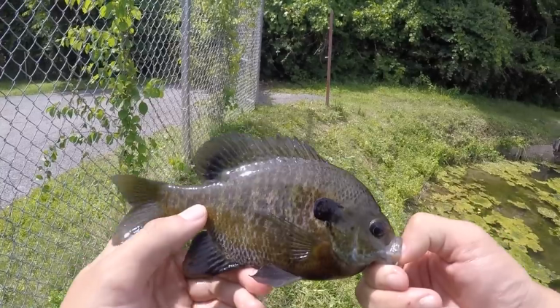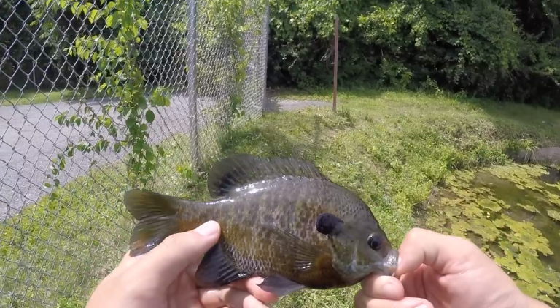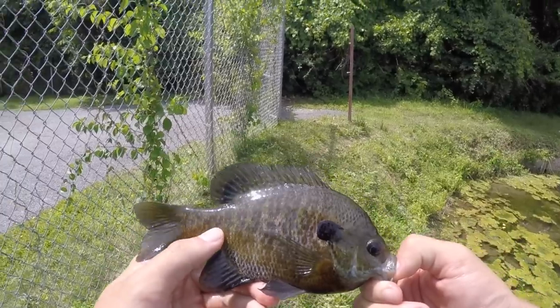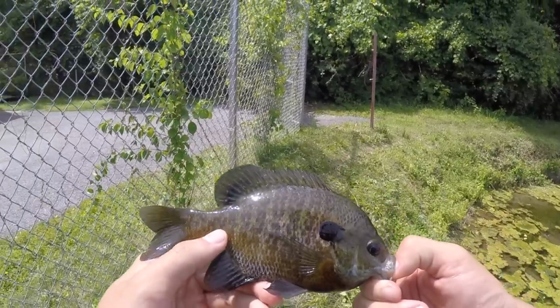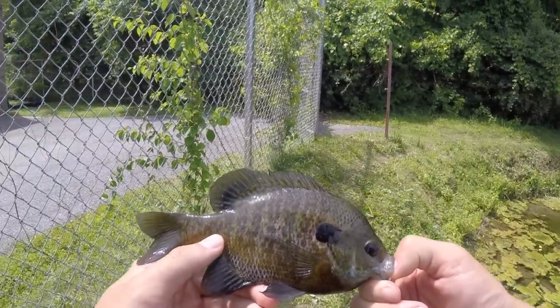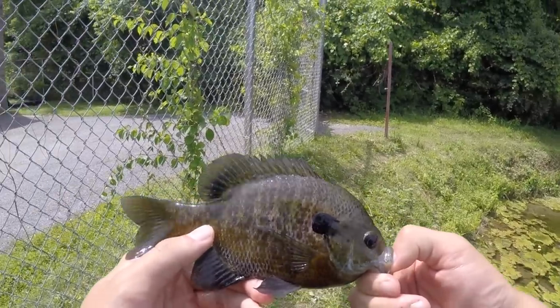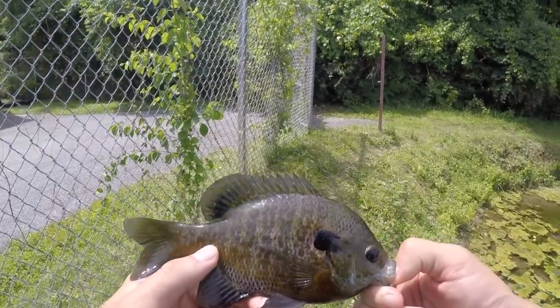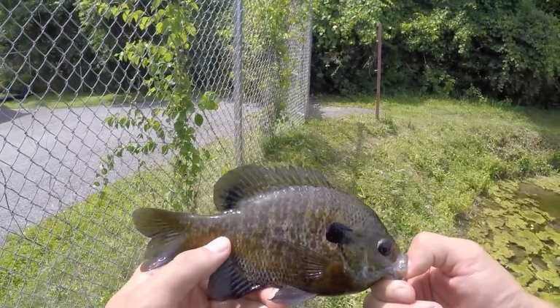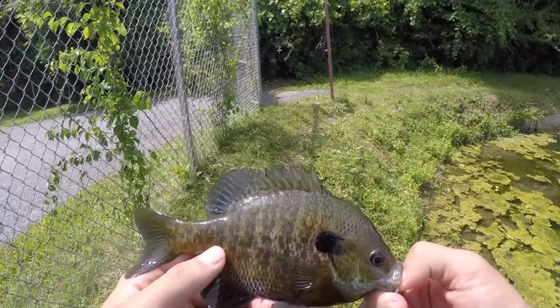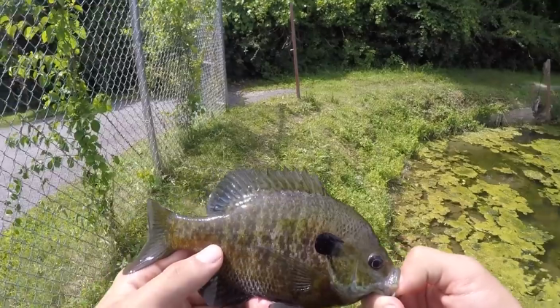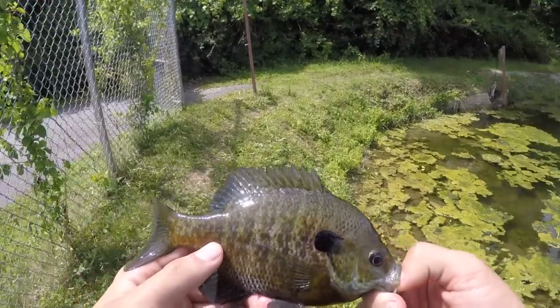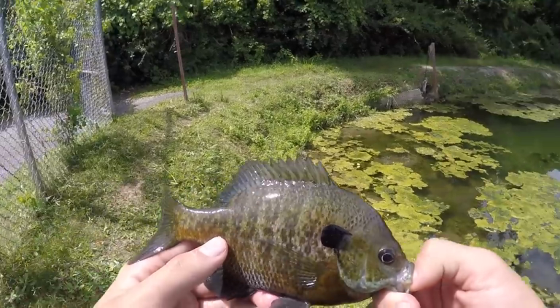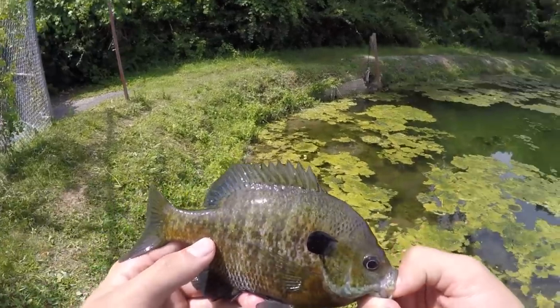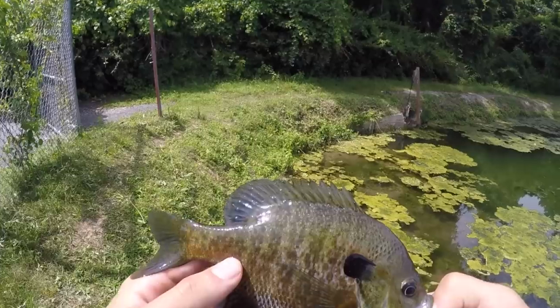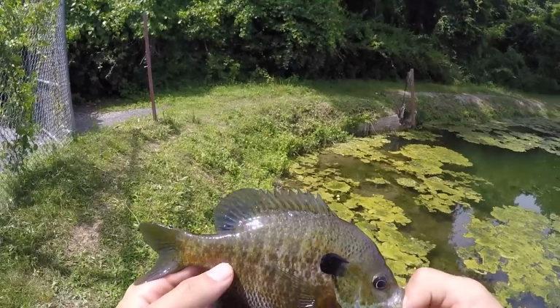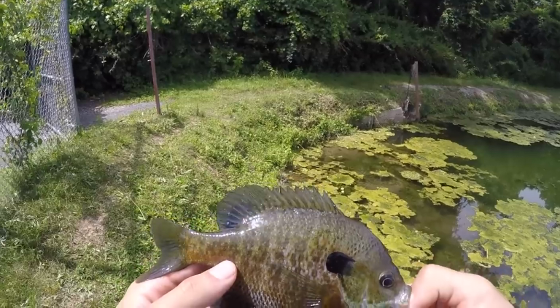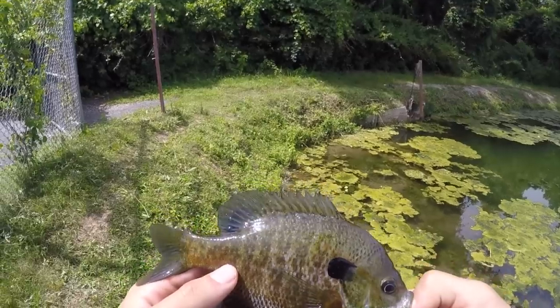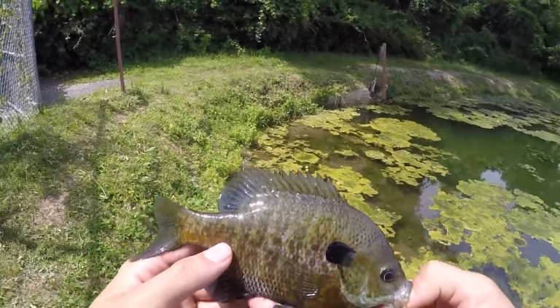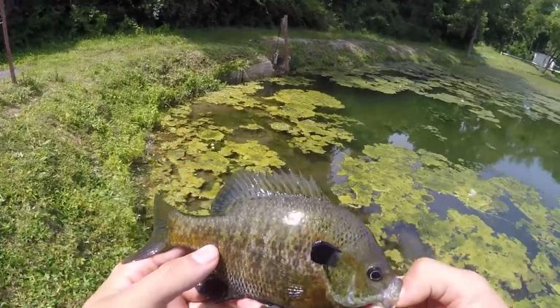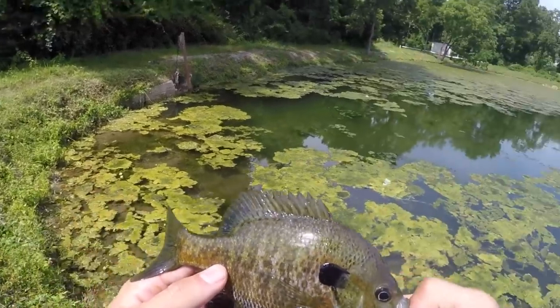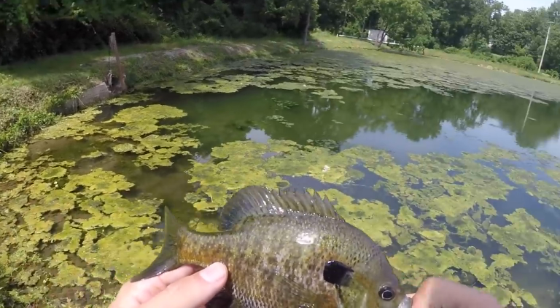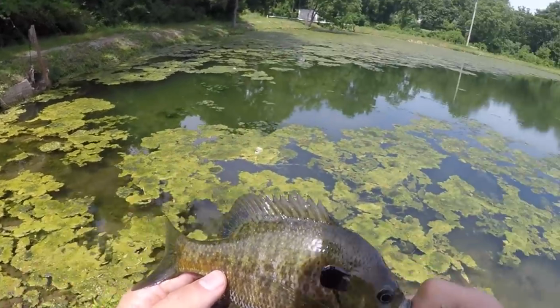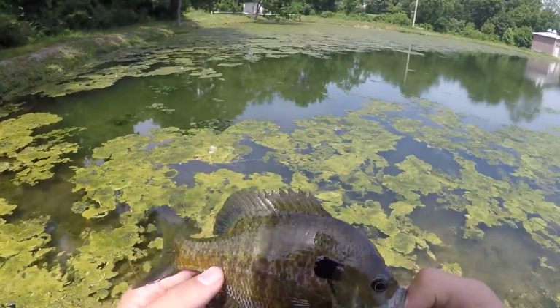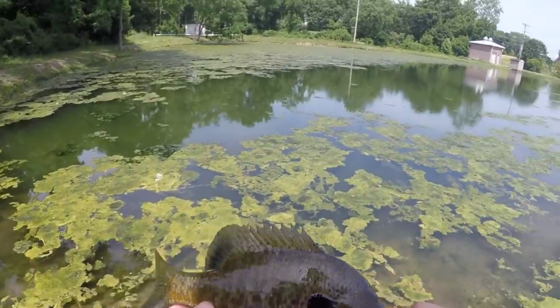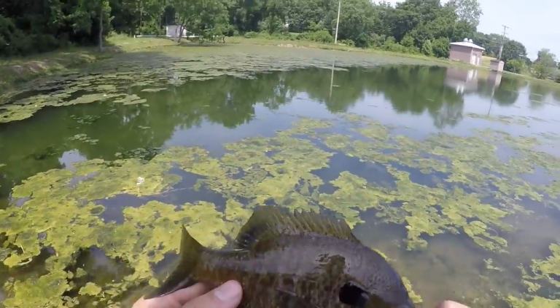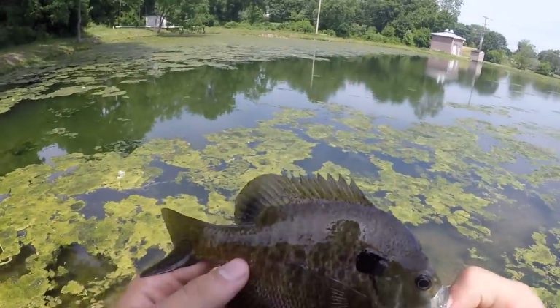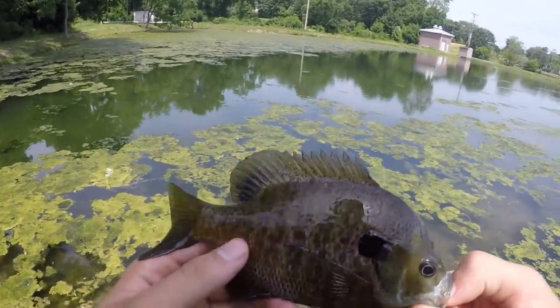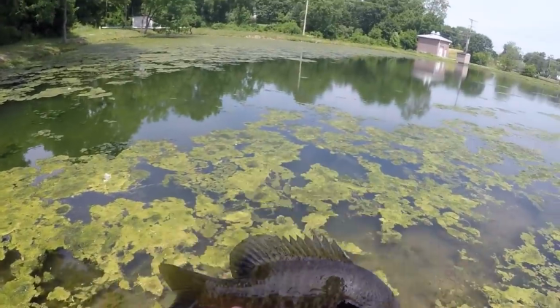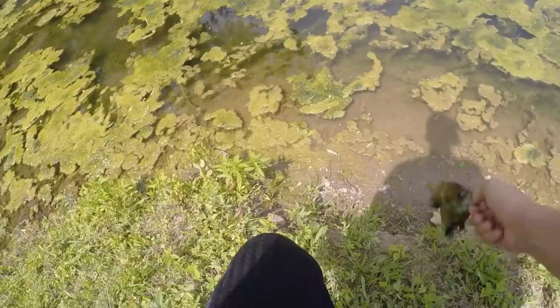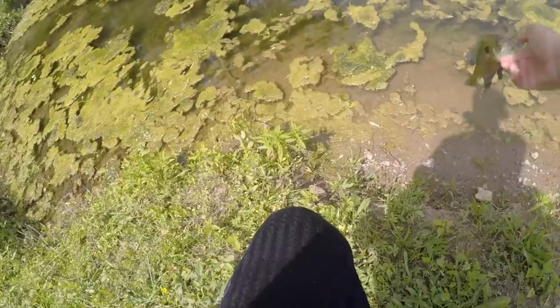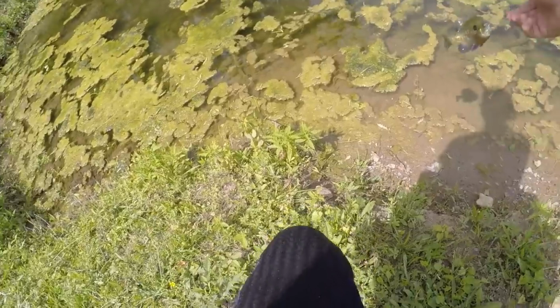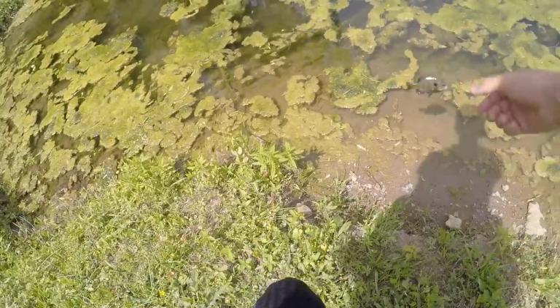I'm literally so happy right now. This is our second fish of the day. I've only been here for like five minutes. They didn't seem too impressed with the french fry the first time I threw it in, but the second time this guy came up and nailed it. Thank you for biting, my good sir.